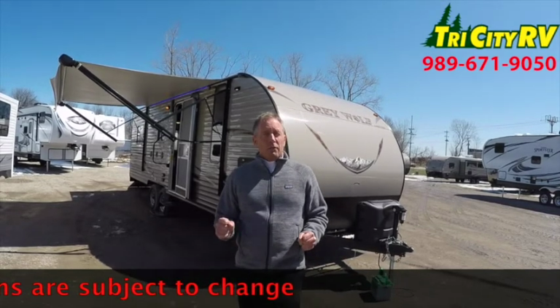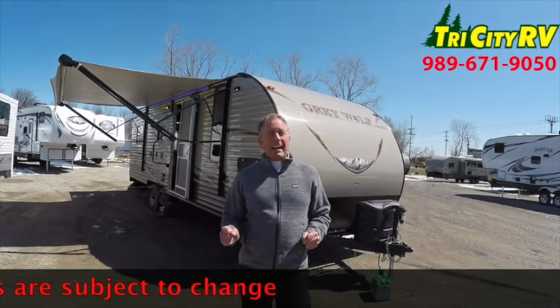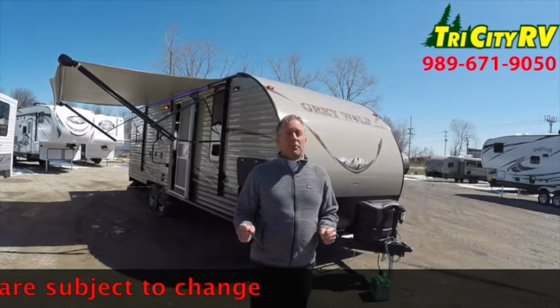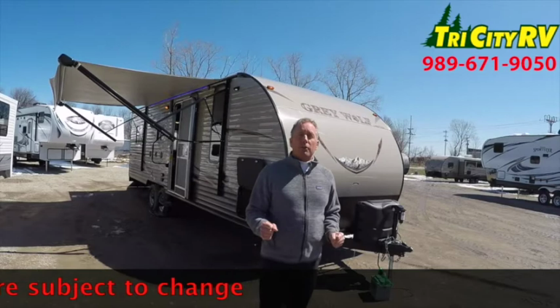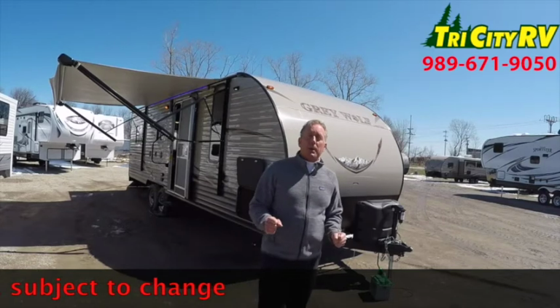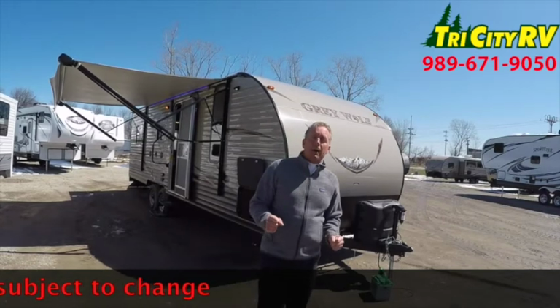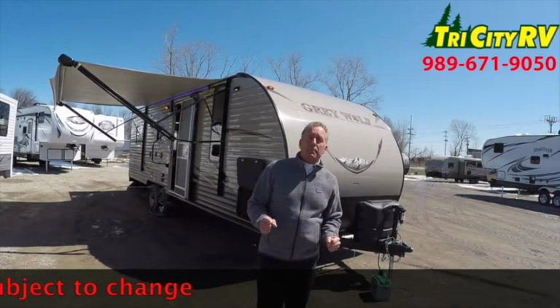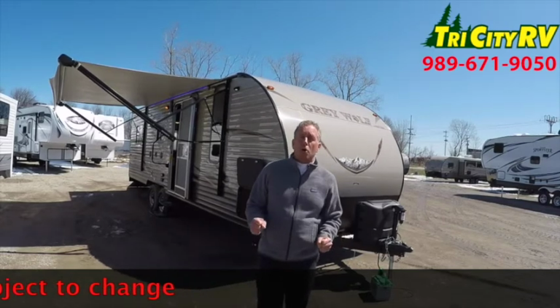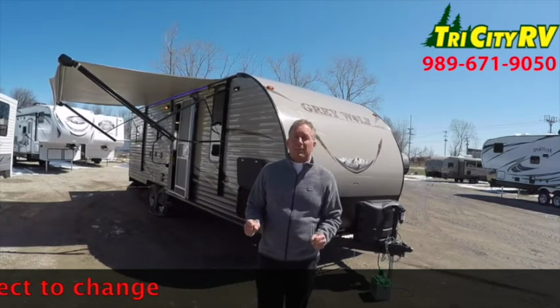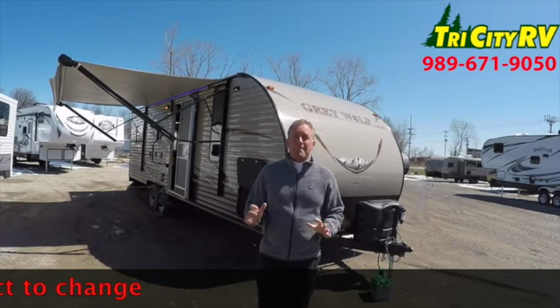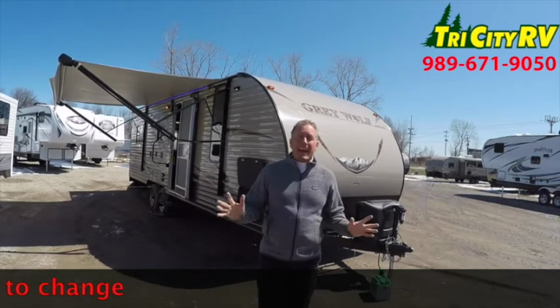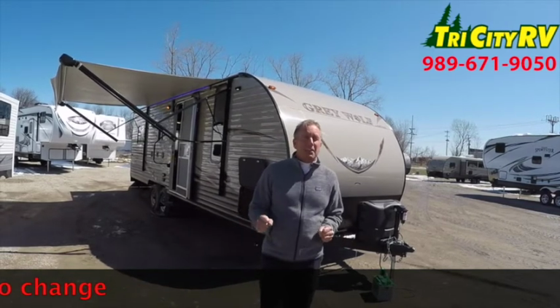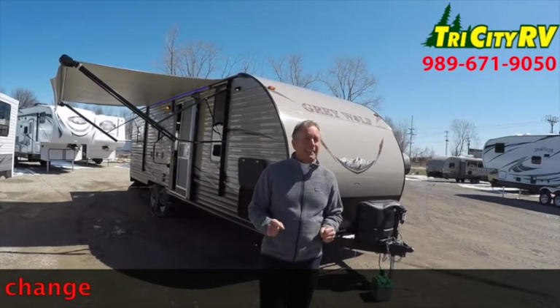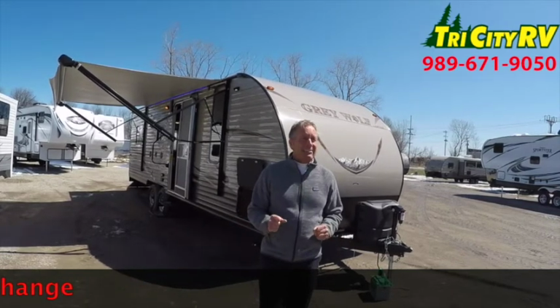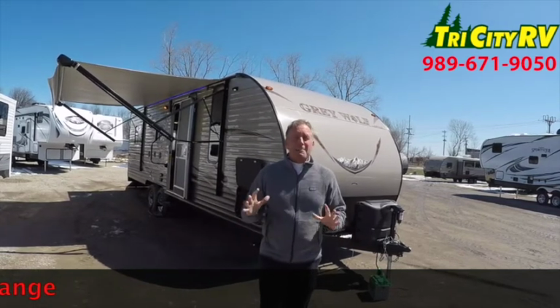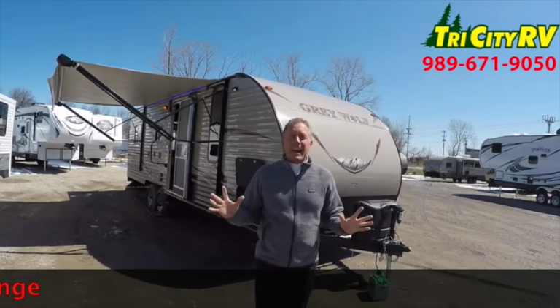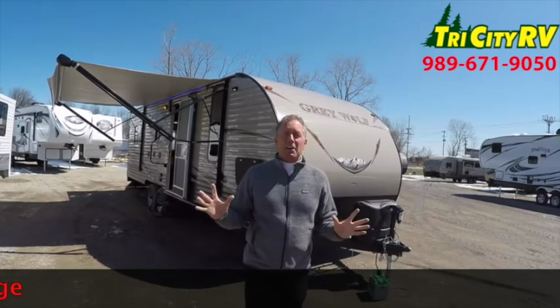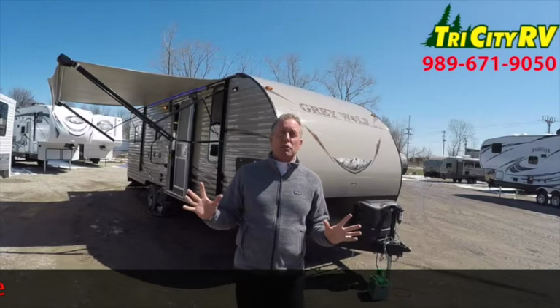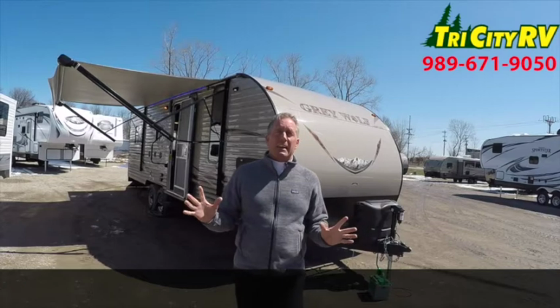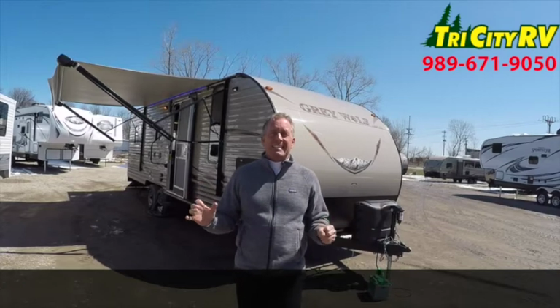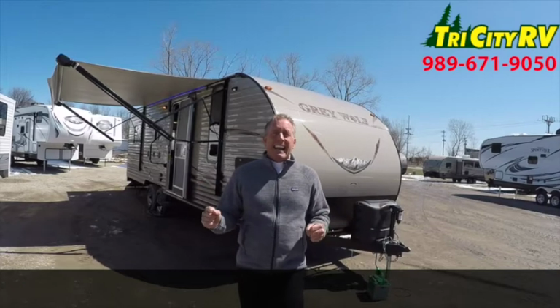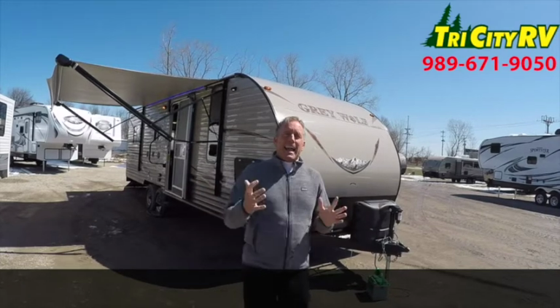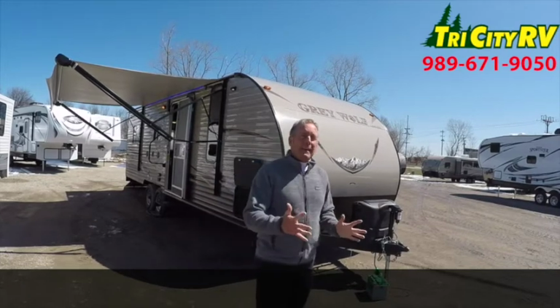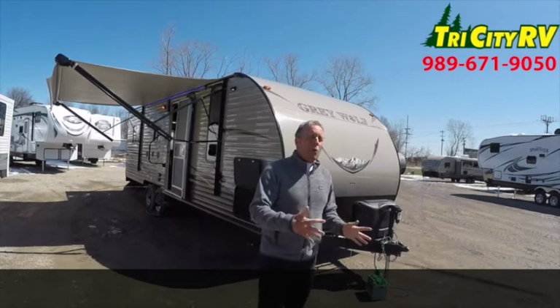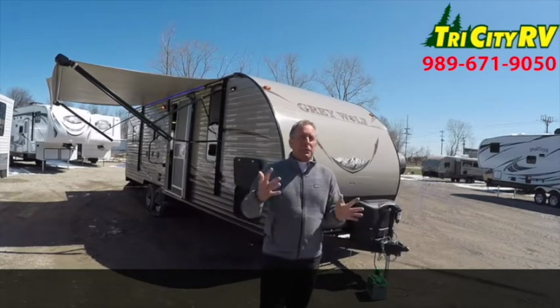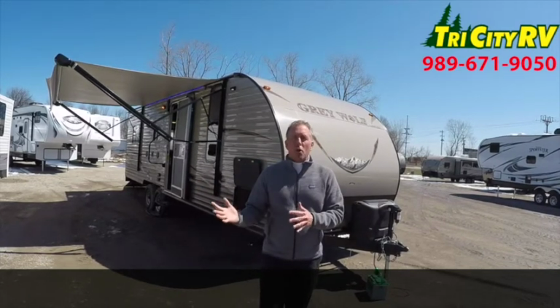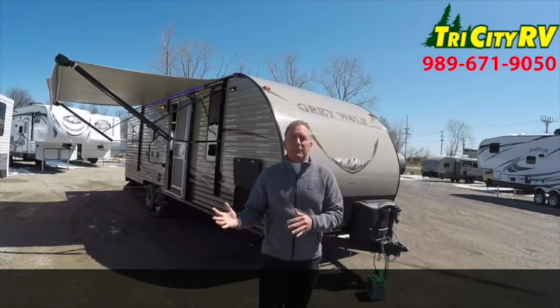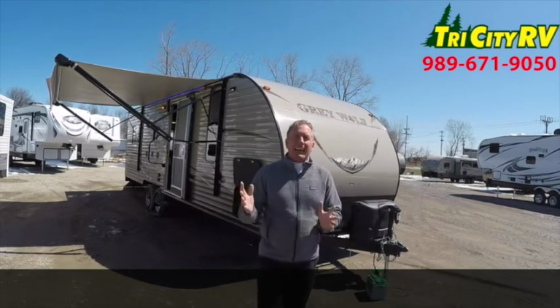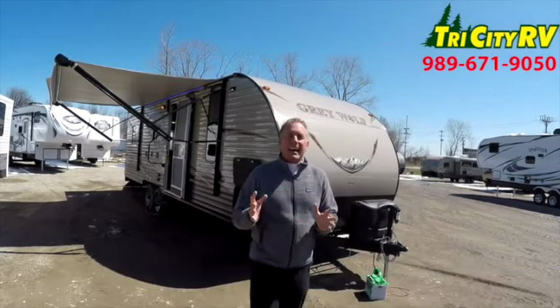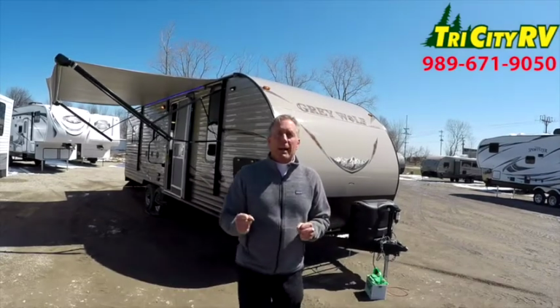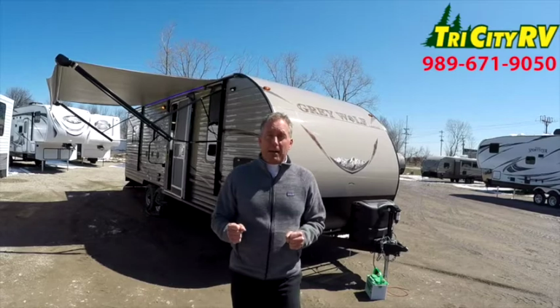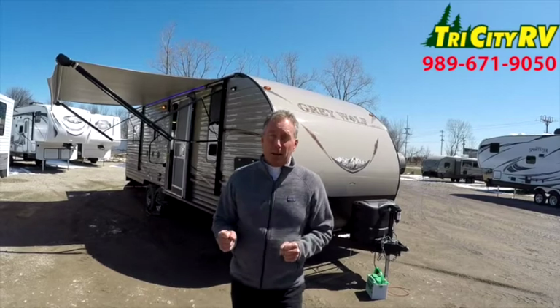At 4,833 pounds, it can be towed with many half-ton vehicles and many half-ton SUVs — camping with the toys in a lightweight travel trailer.